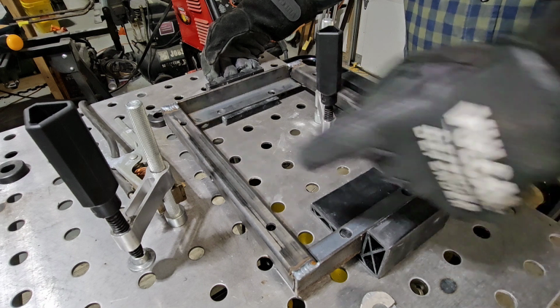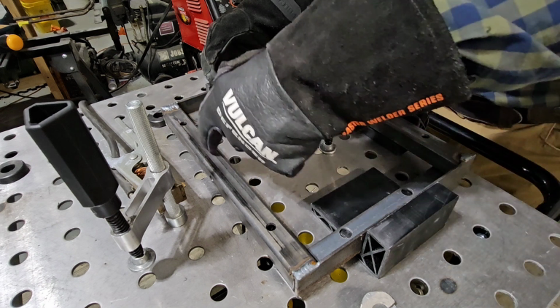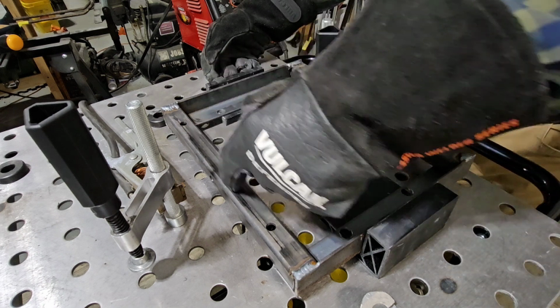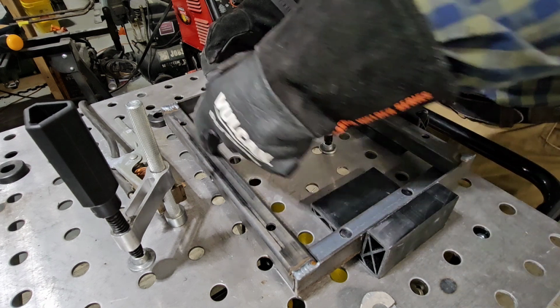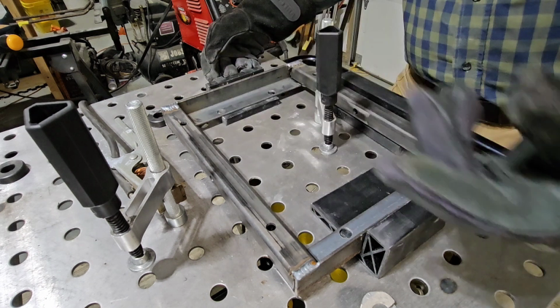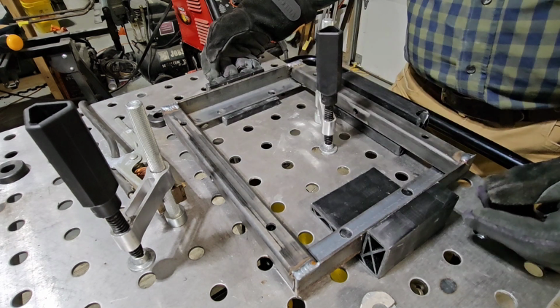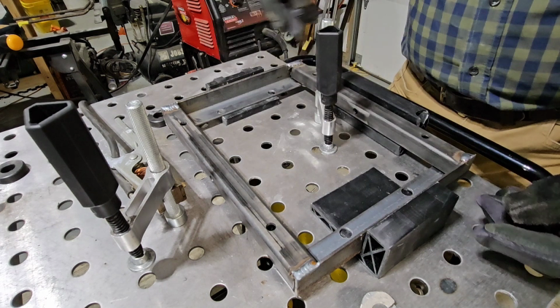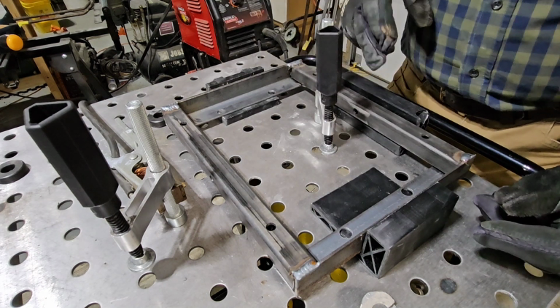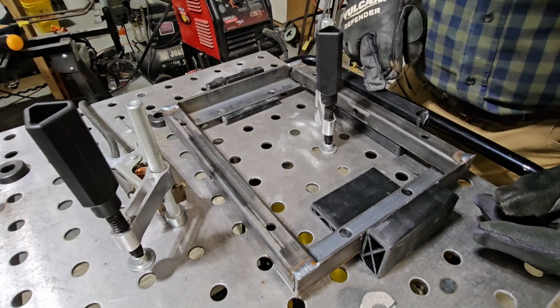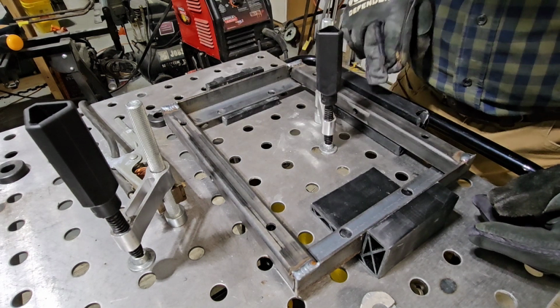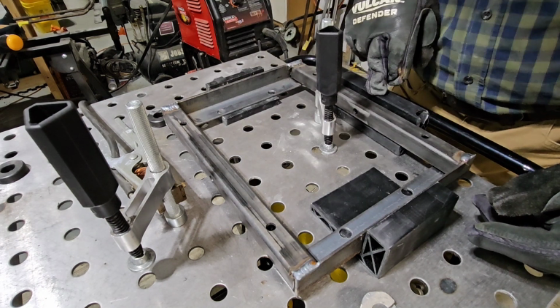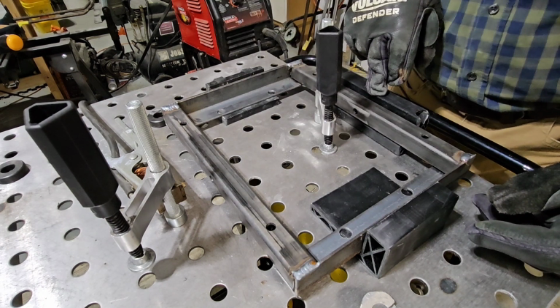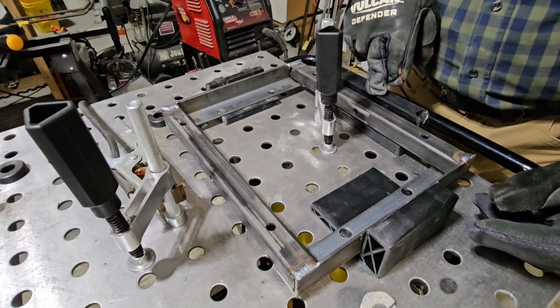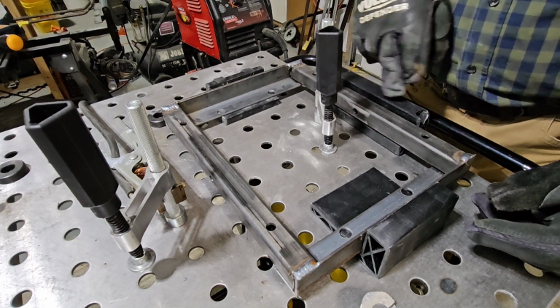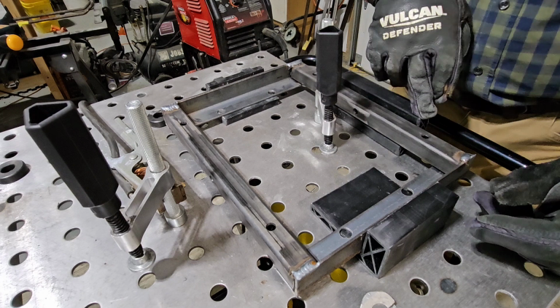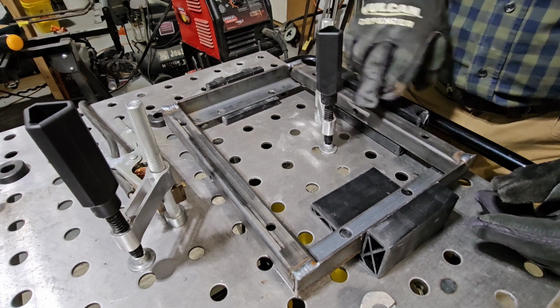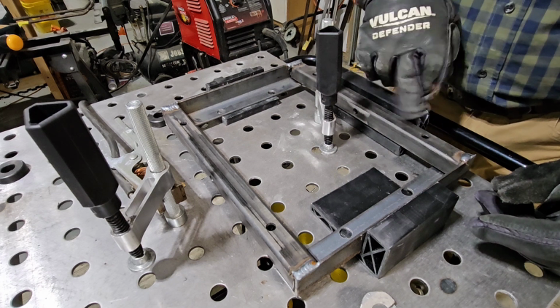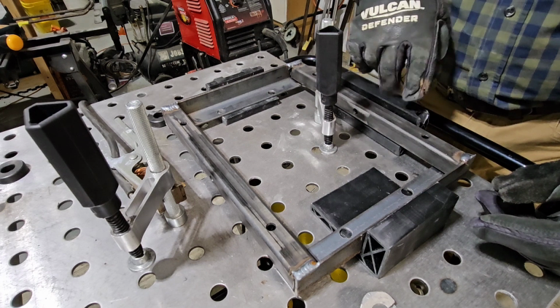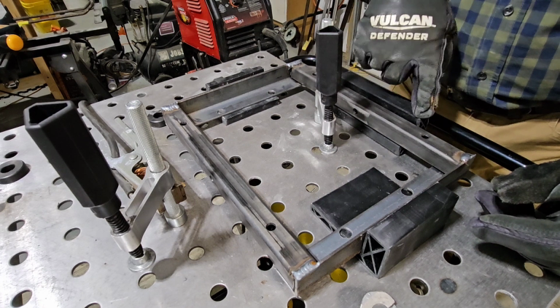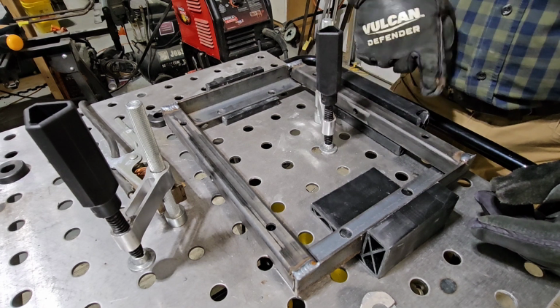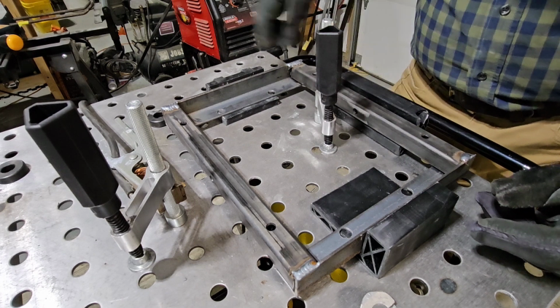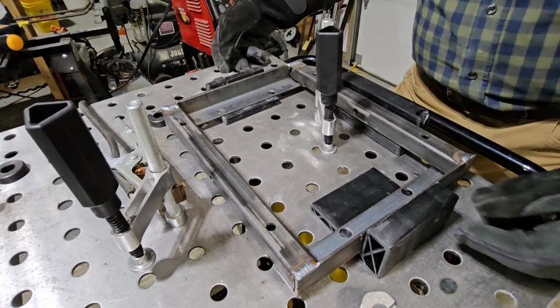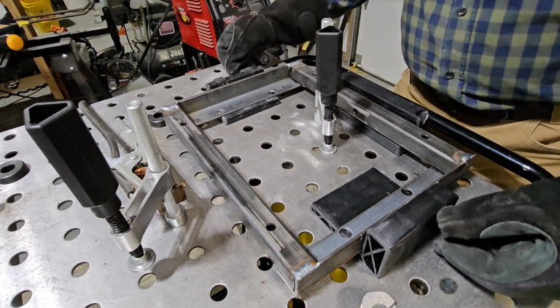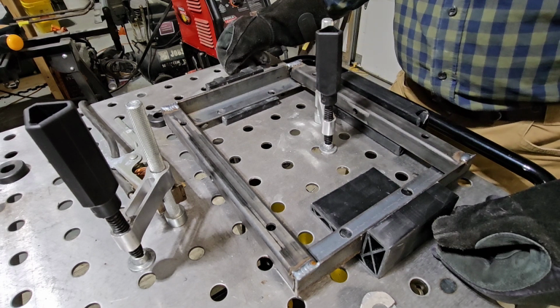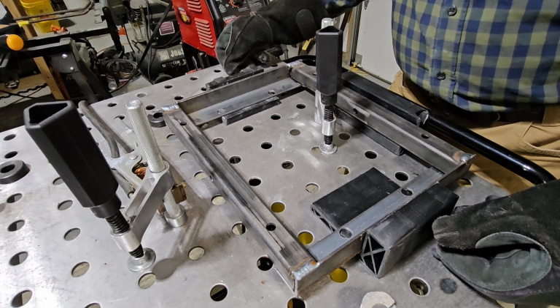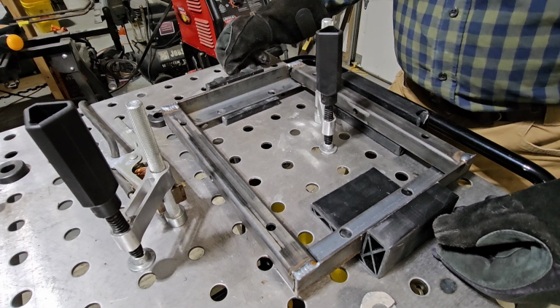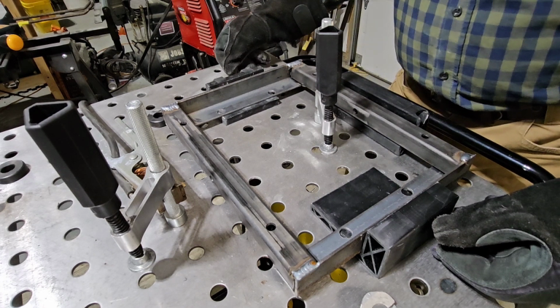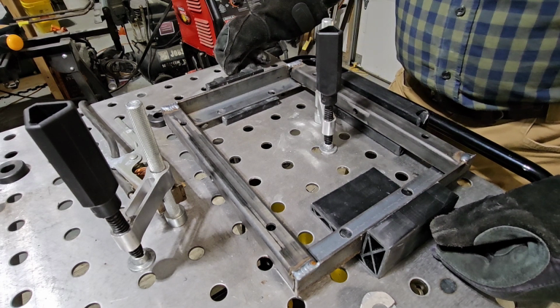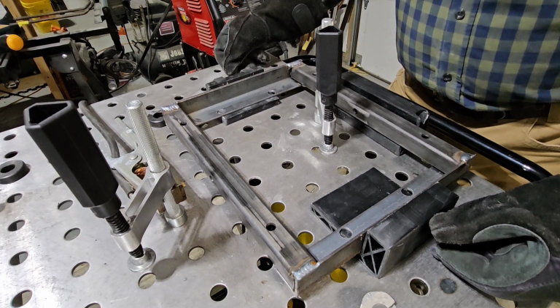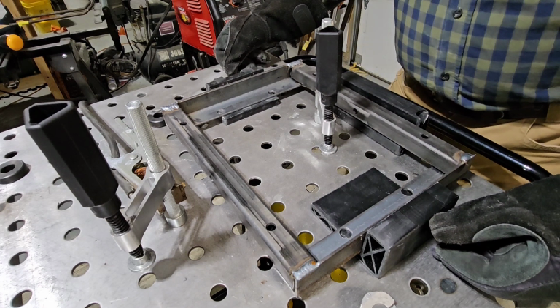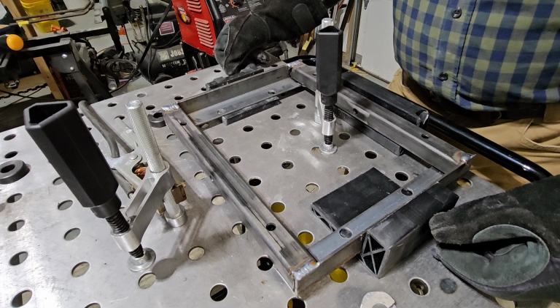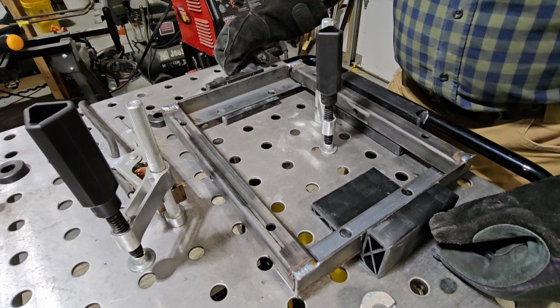I just have to build something for this end here, which means I need to print another one of these. And probably not drop it on the floor like I did this one and crack it. But even damaged, they're working well.